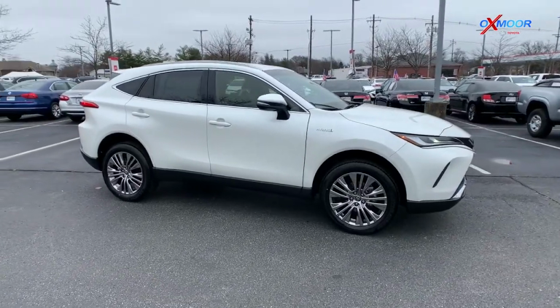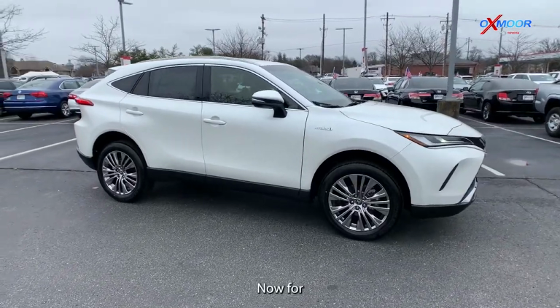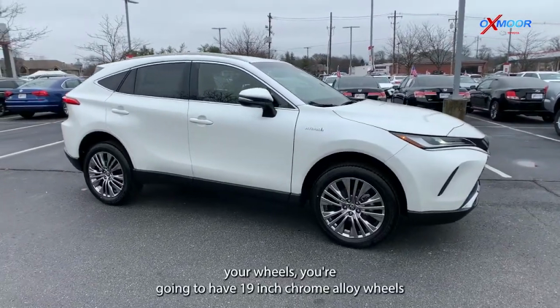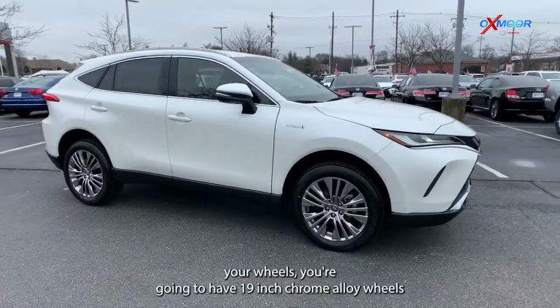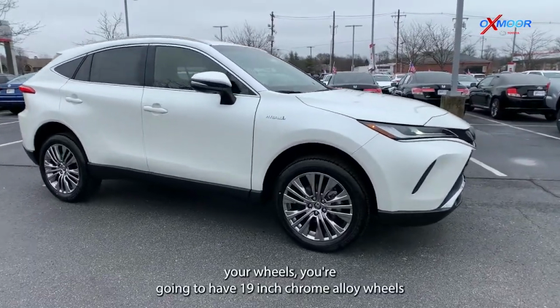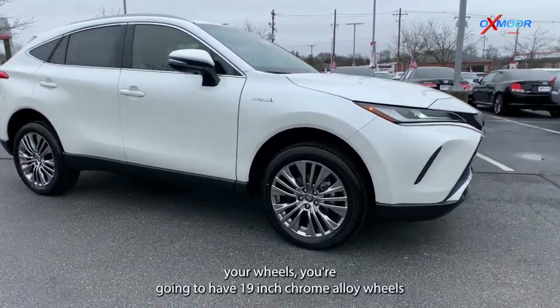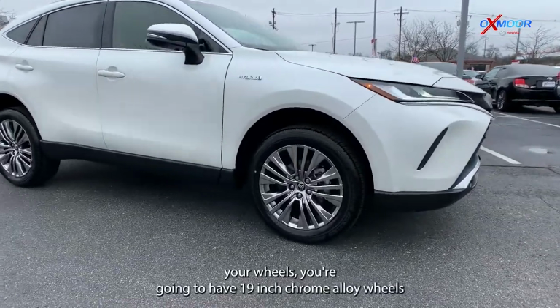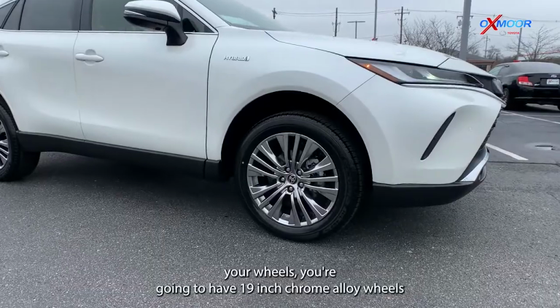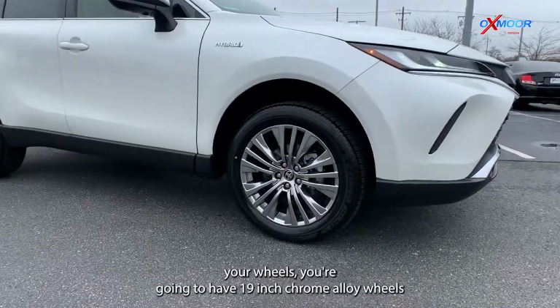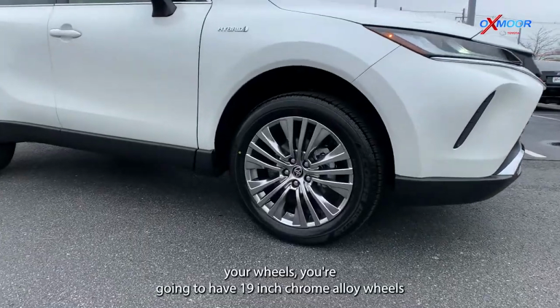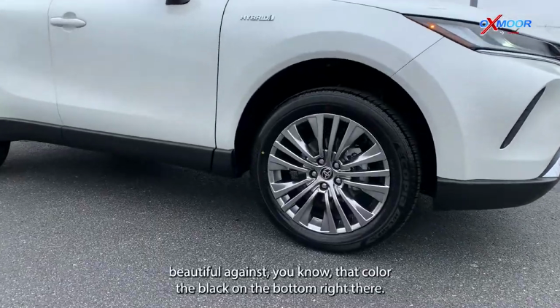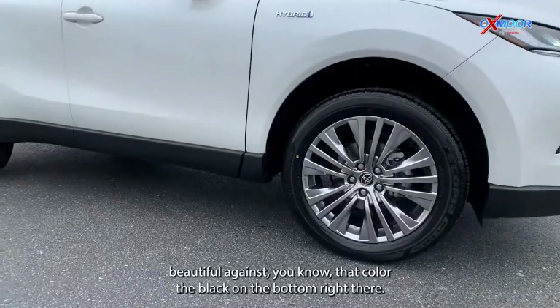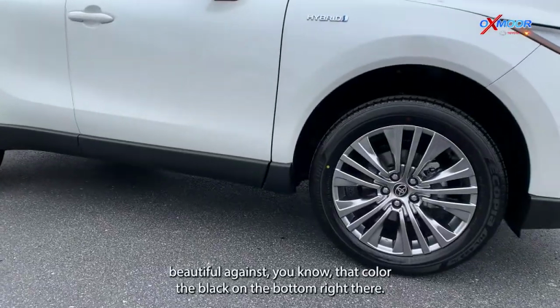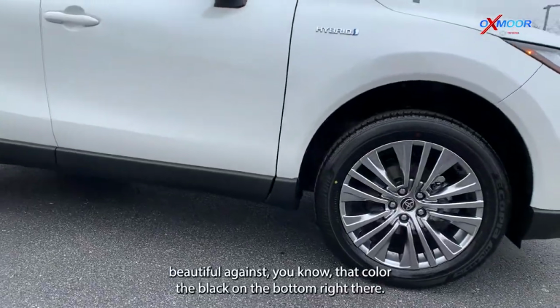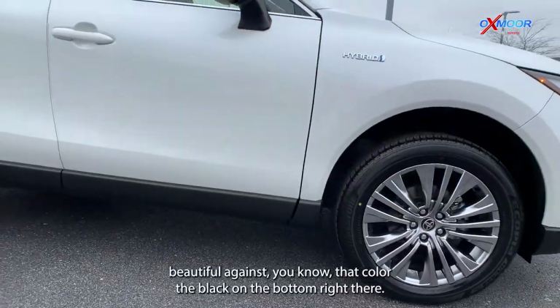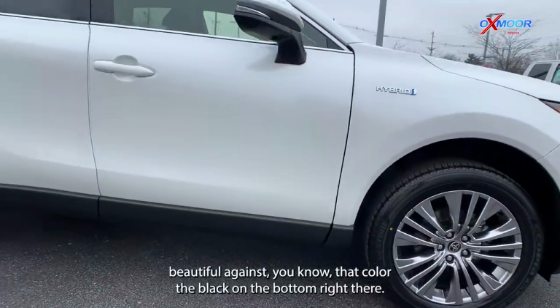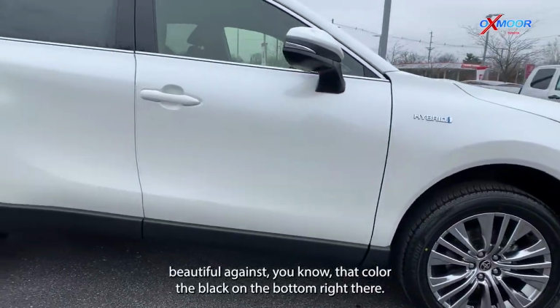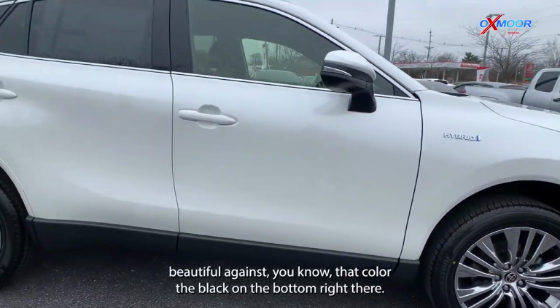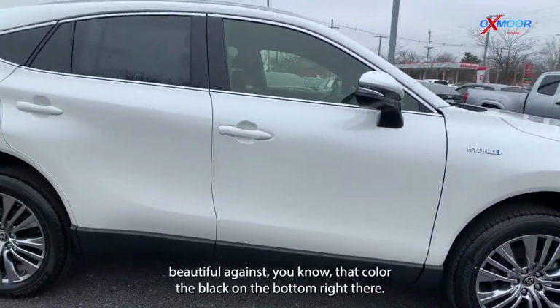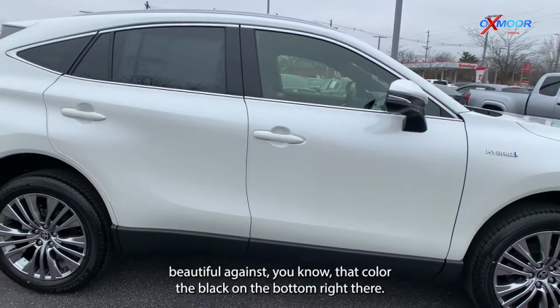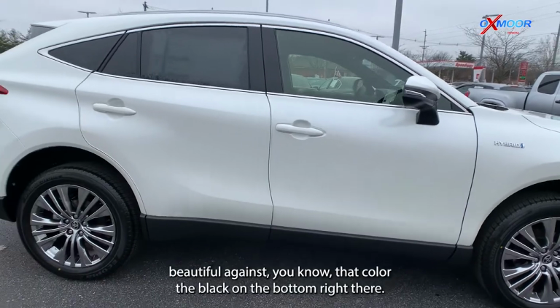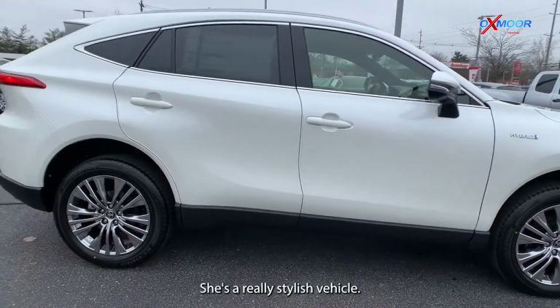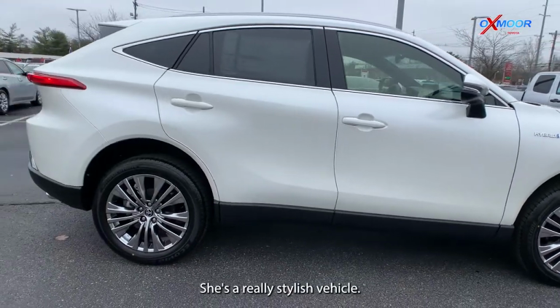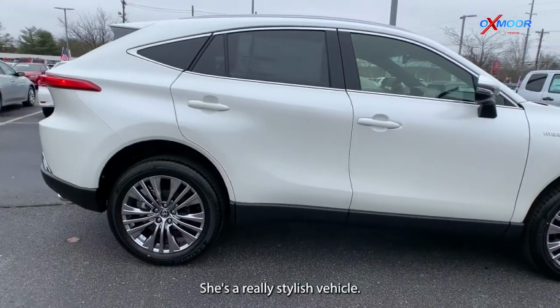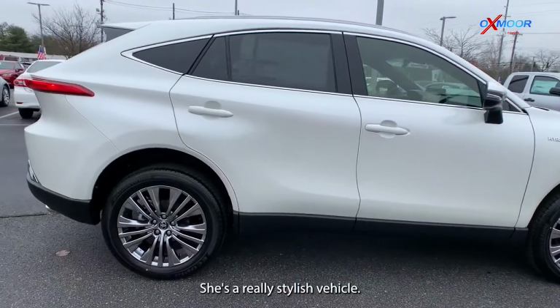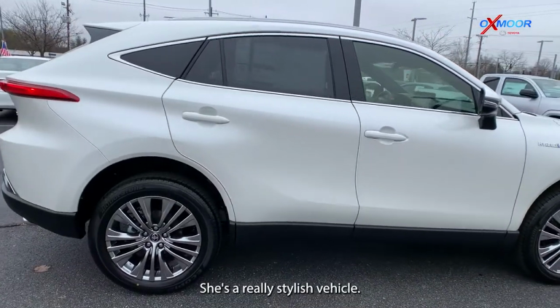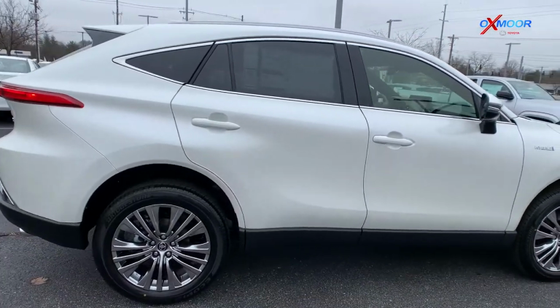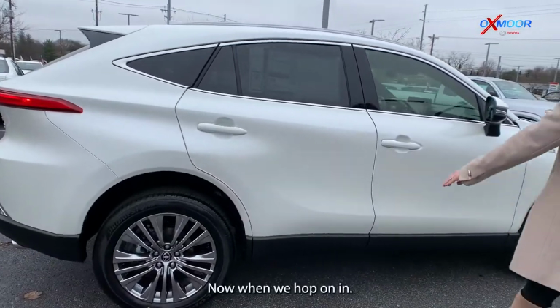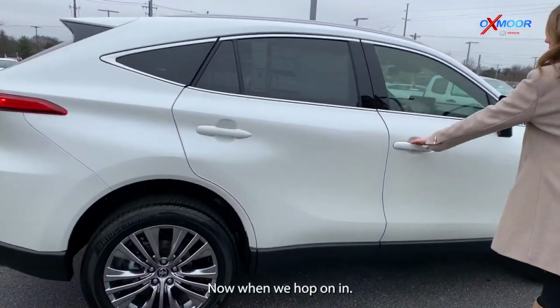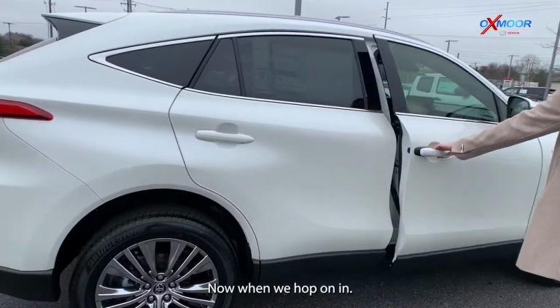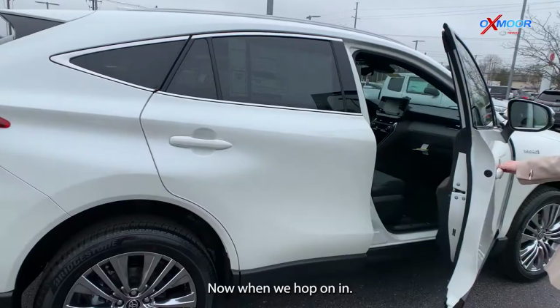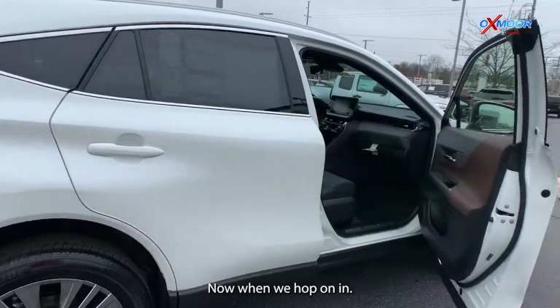For your wheels, you're going to have 19-inch chrome alloy wheels. Beautiful against that color, the black on the bottom right there. Just a really stylish vehicle. Why don't we hop on in.